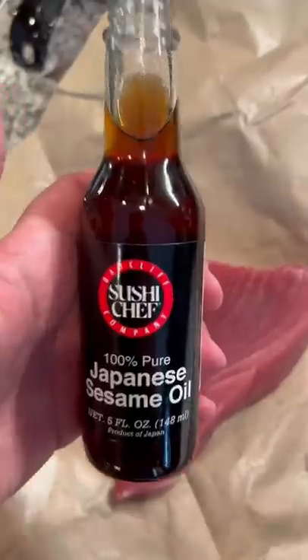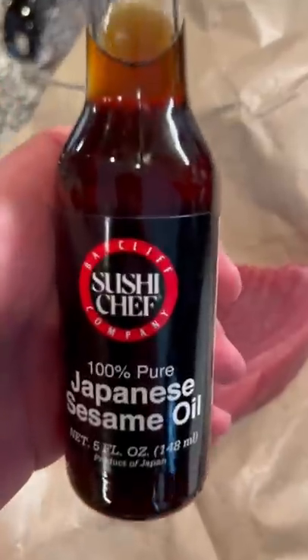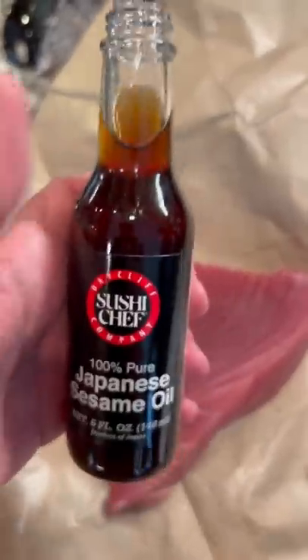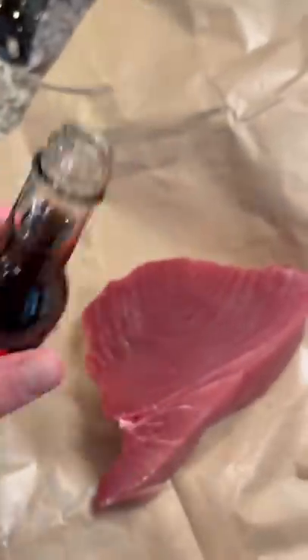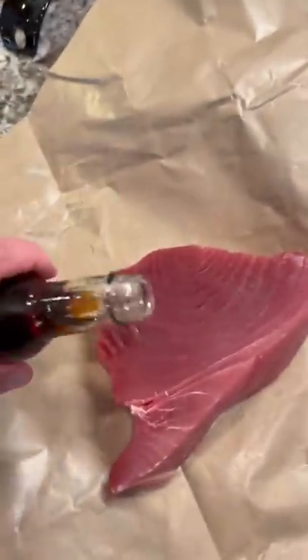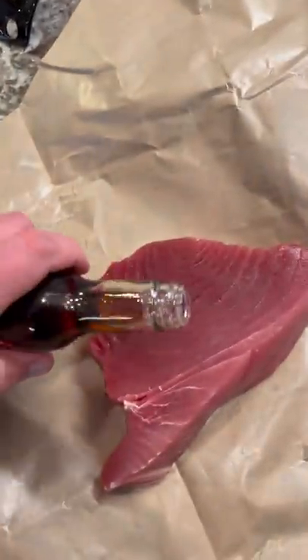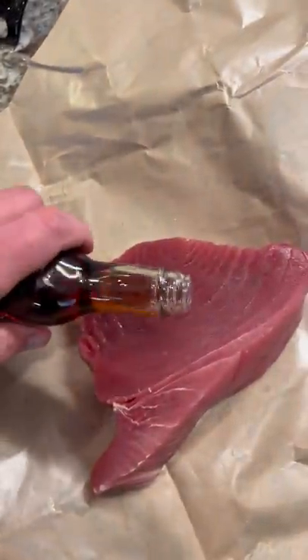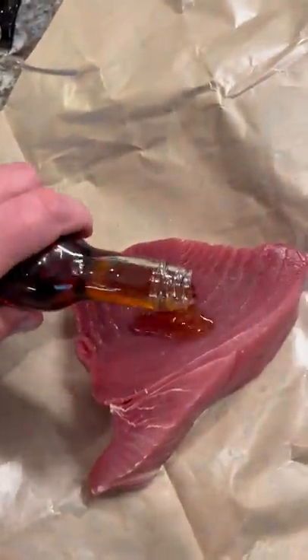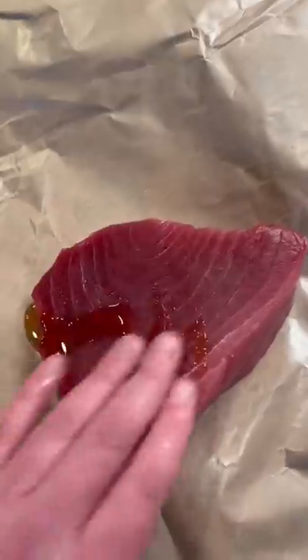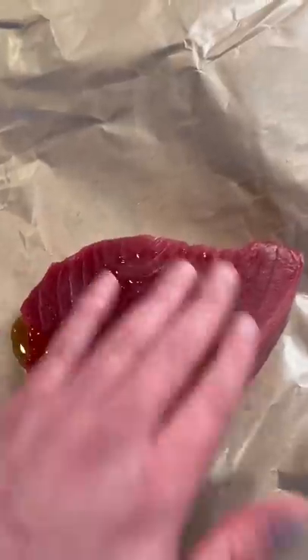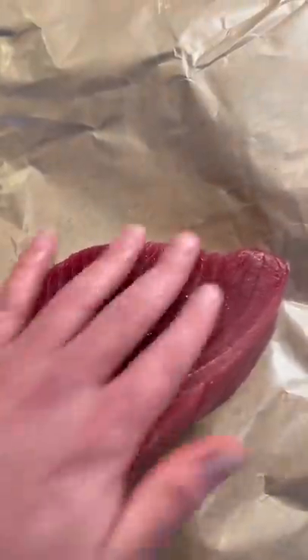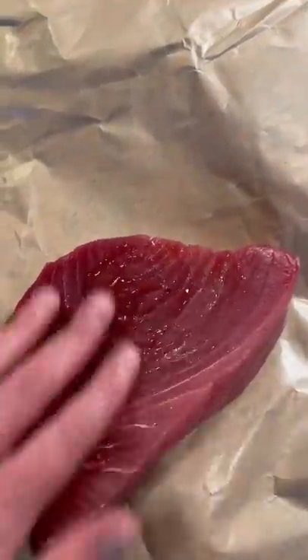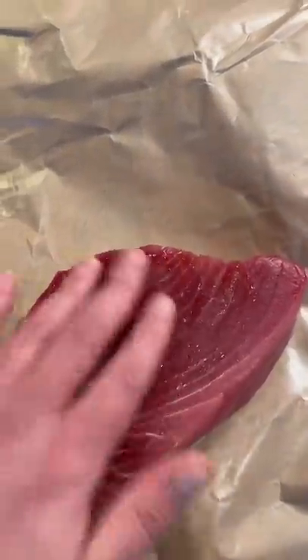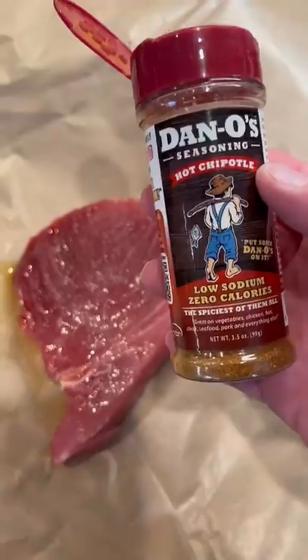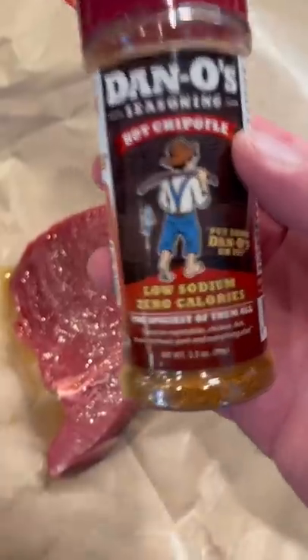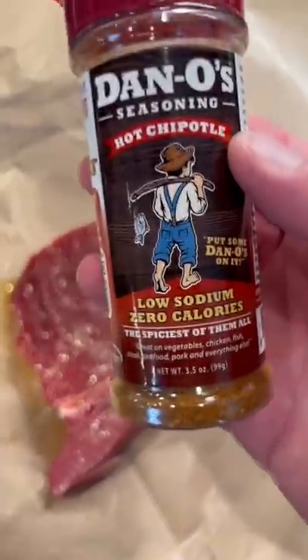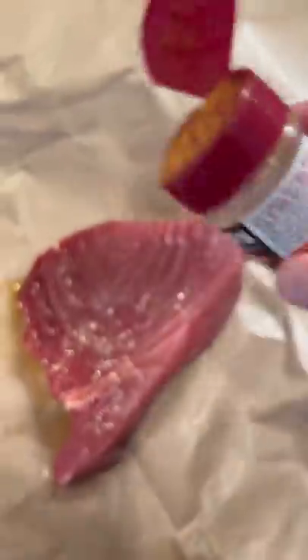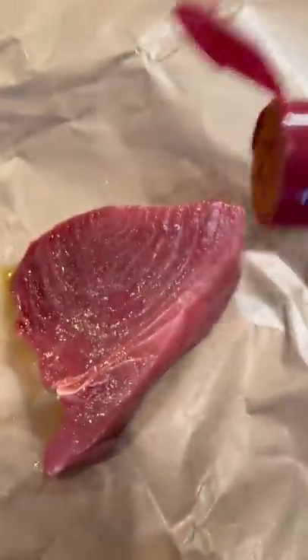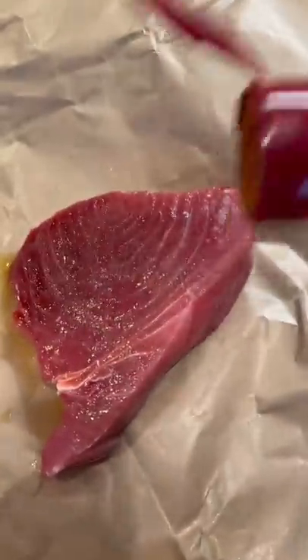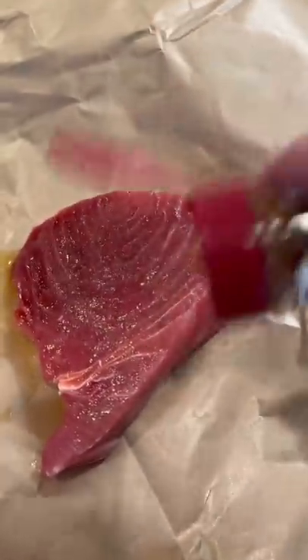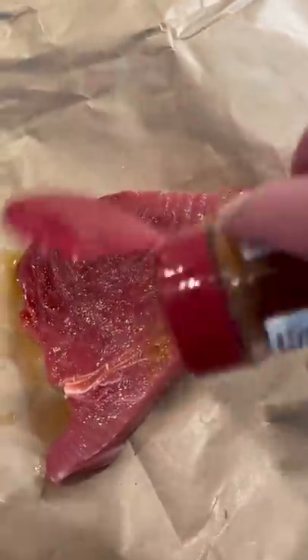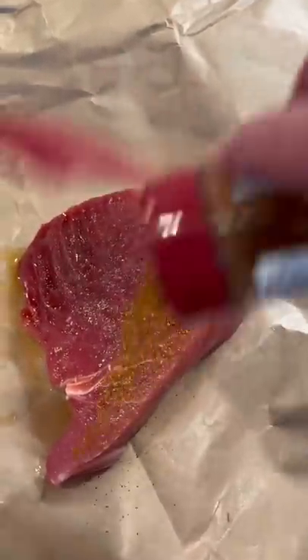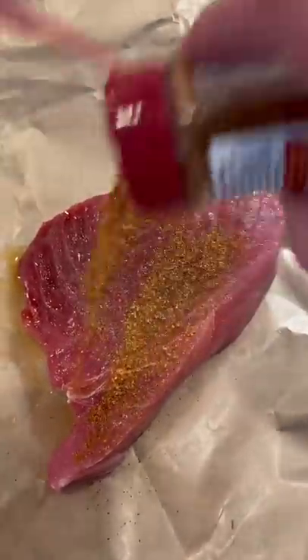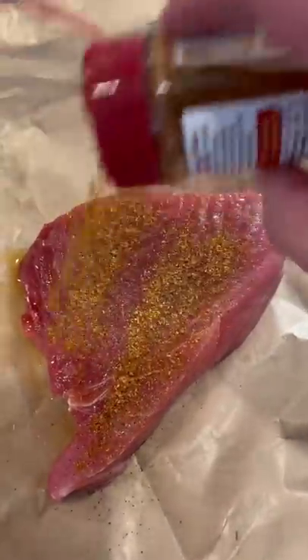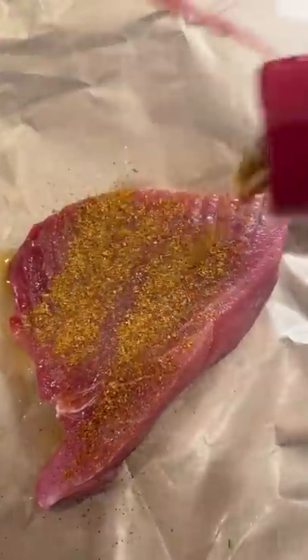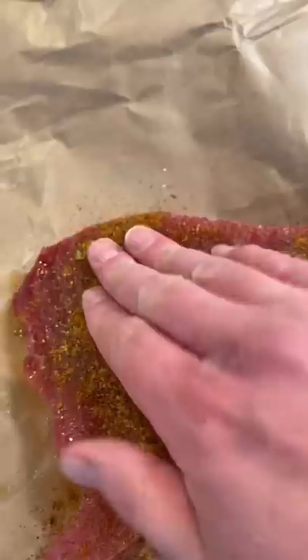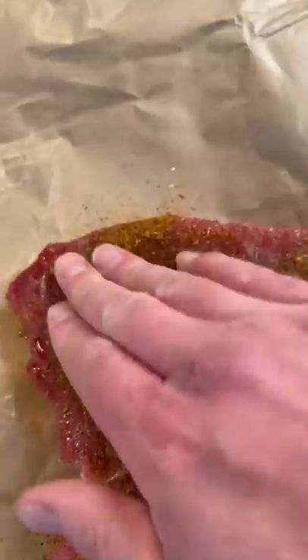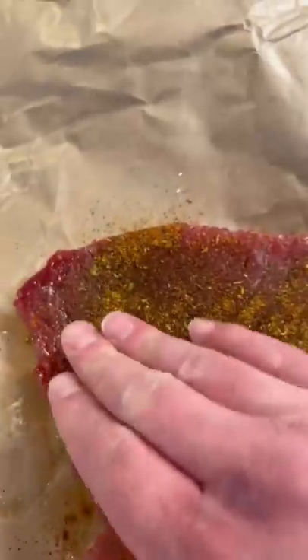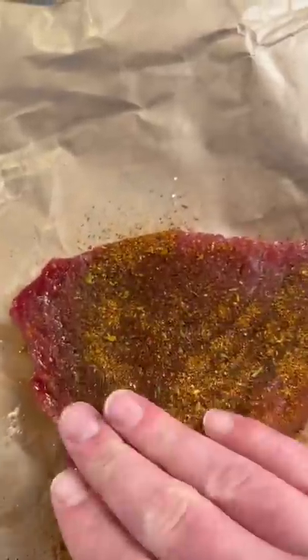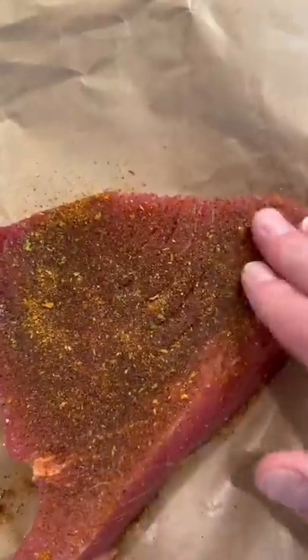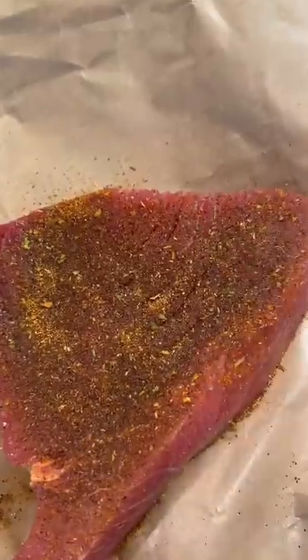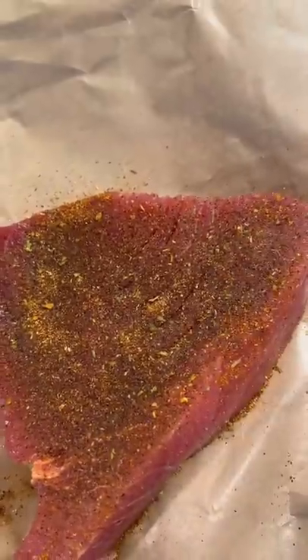Get you some pure Japanese sesame oil and rub that around. We're going to go with the Dano's Hot Chipotle and sprinkle it on your tuna. Rub it in, like so.